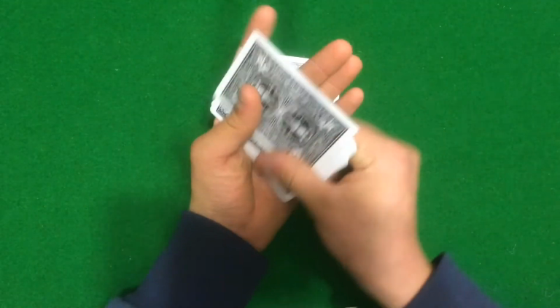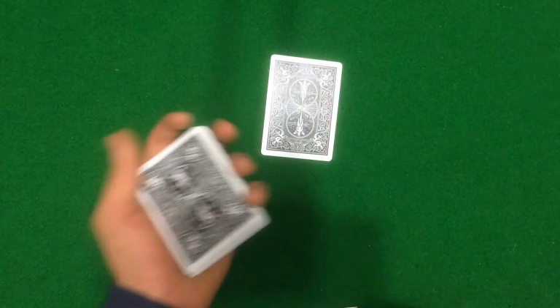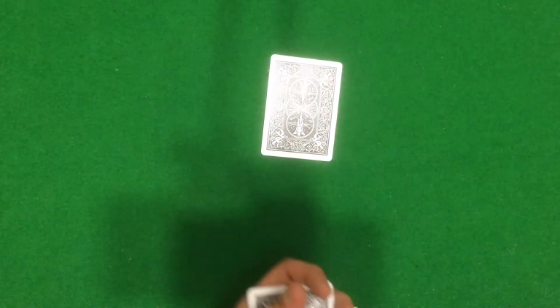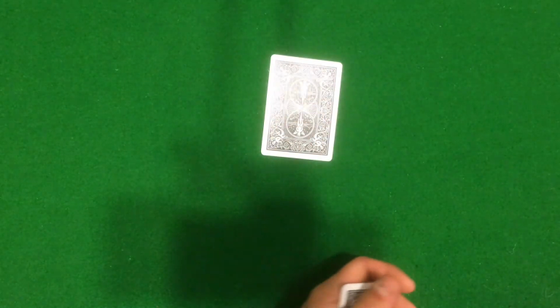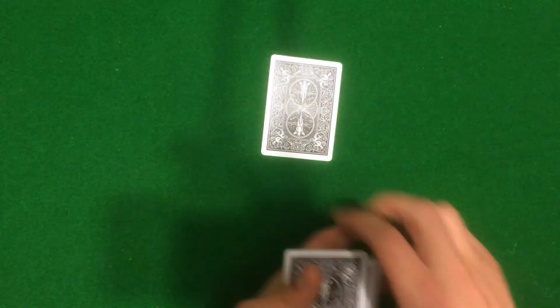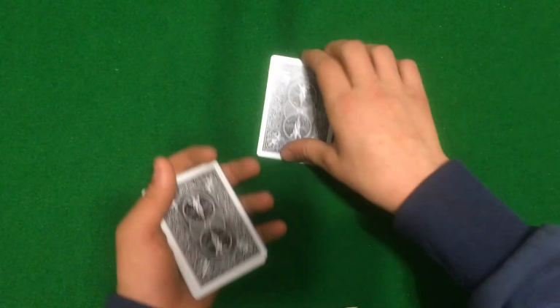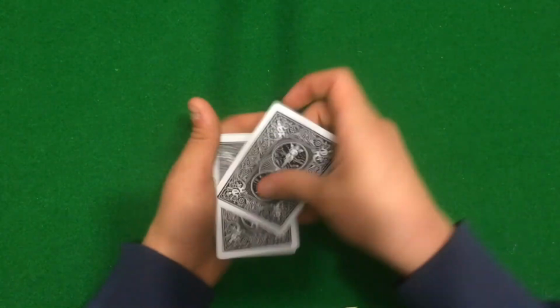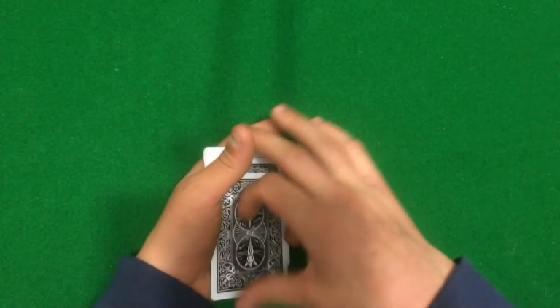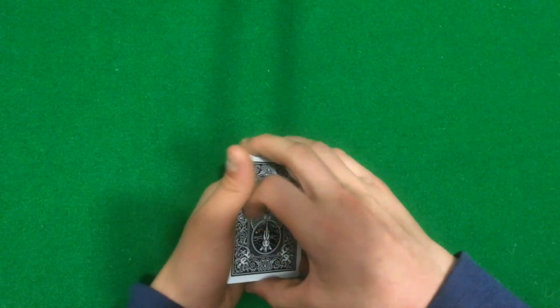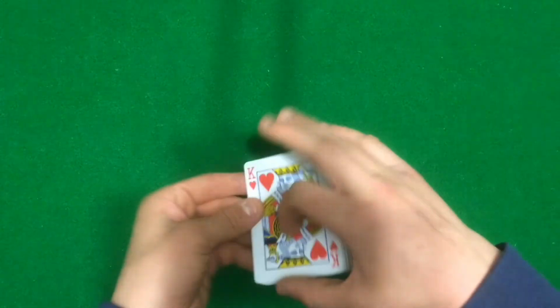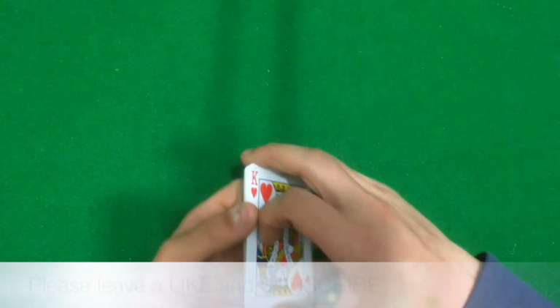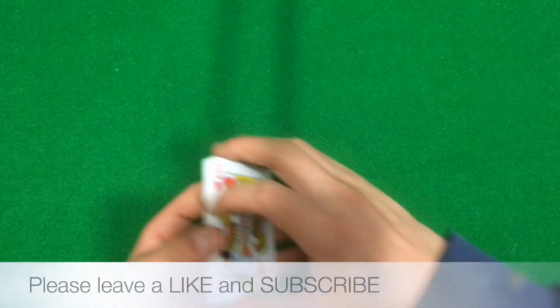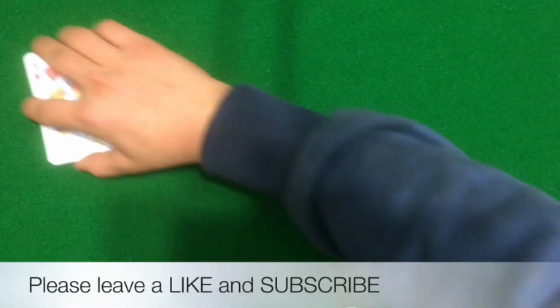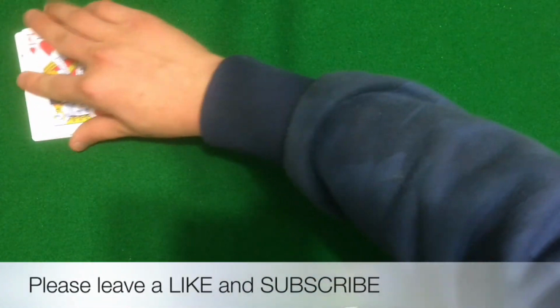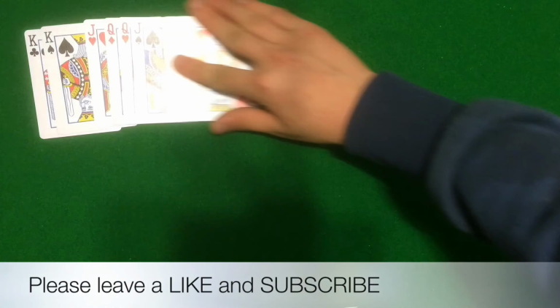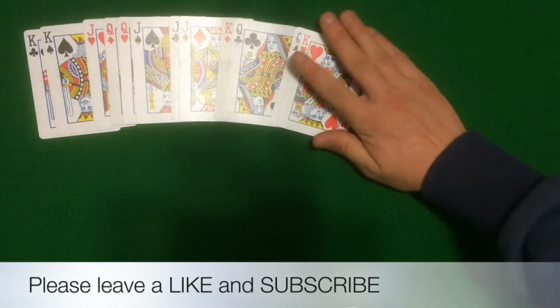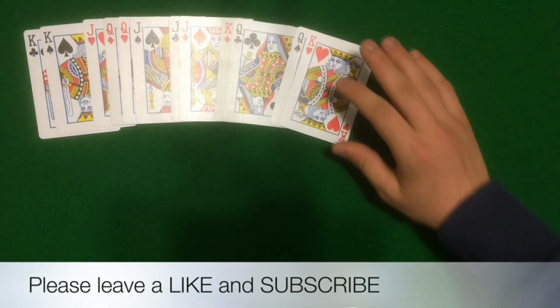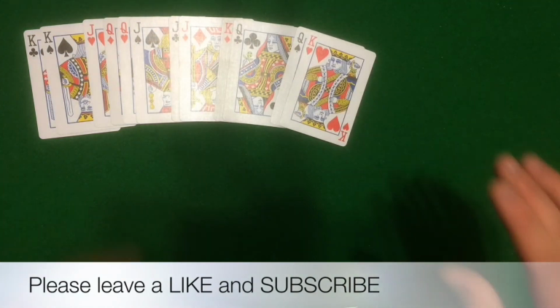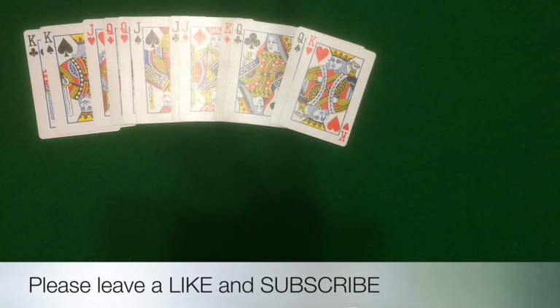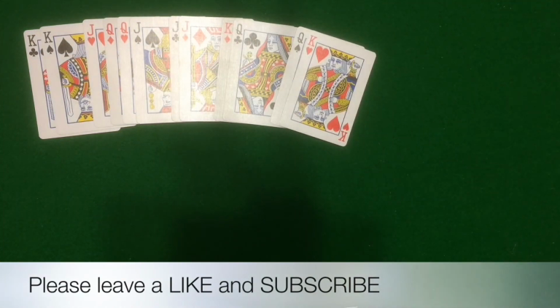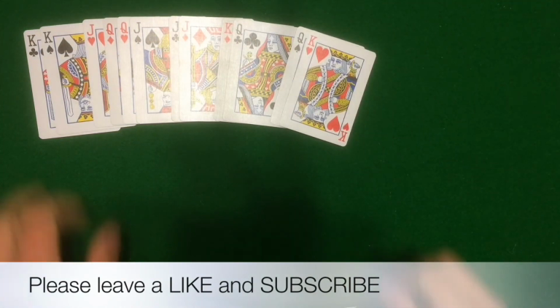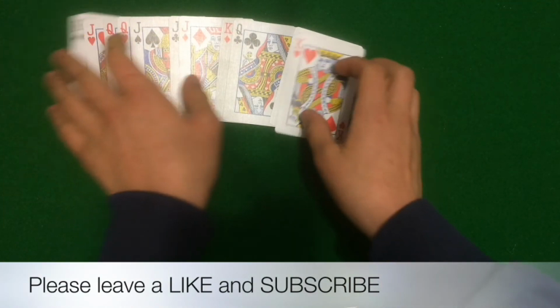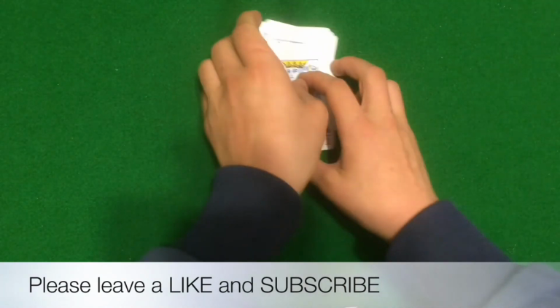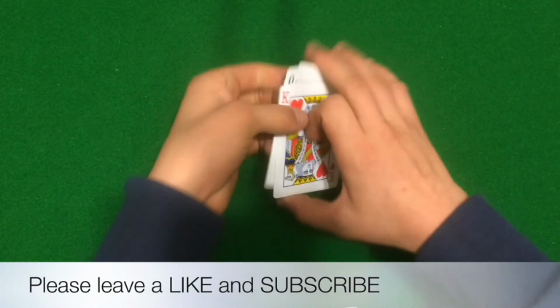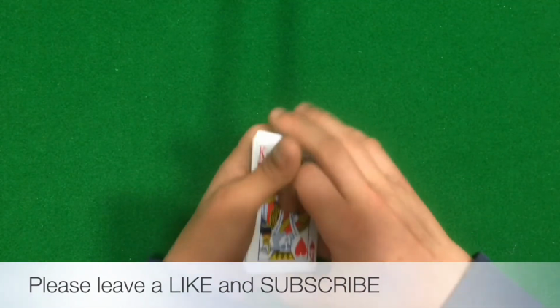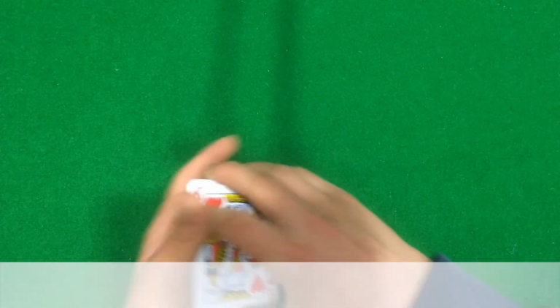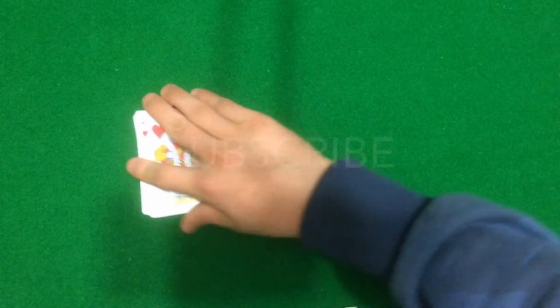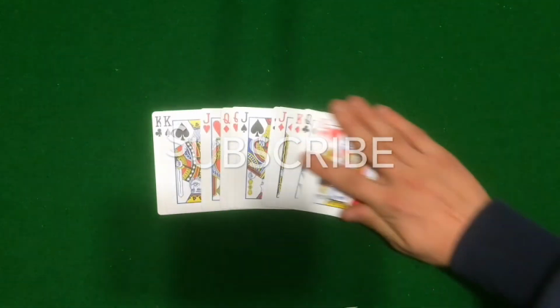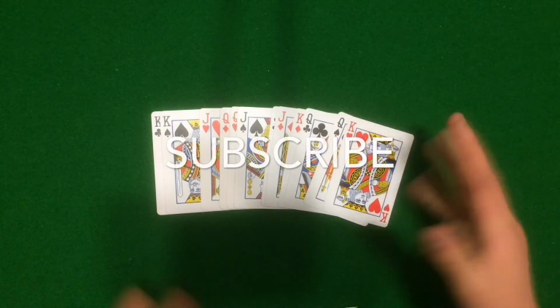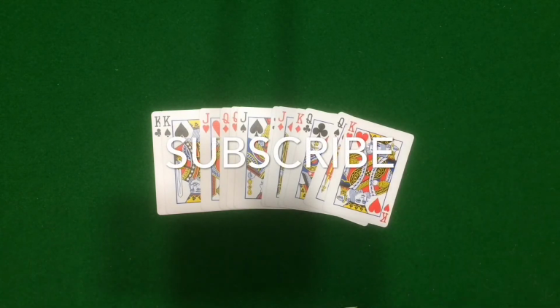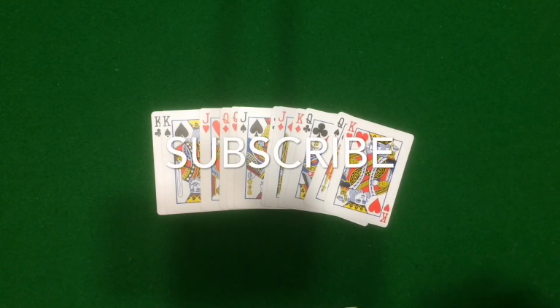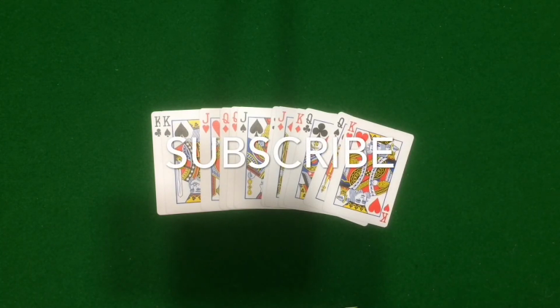Guys, that was the card trick — I really hope you liked it. Please remember to subscribe and like the video. I'll see you guys next time, bye!